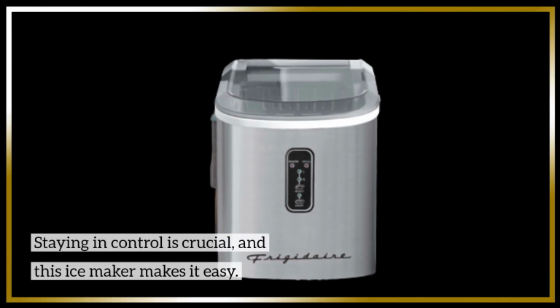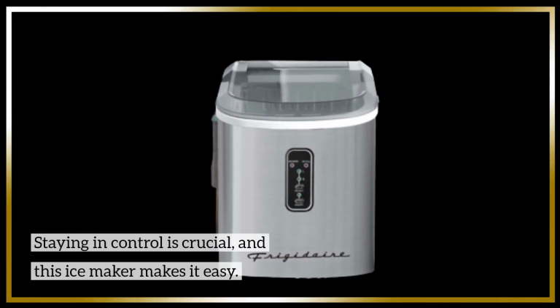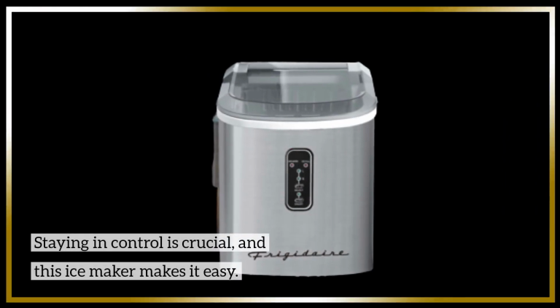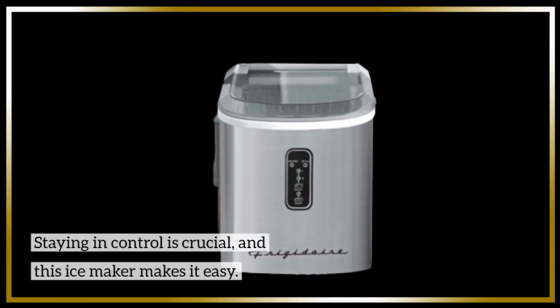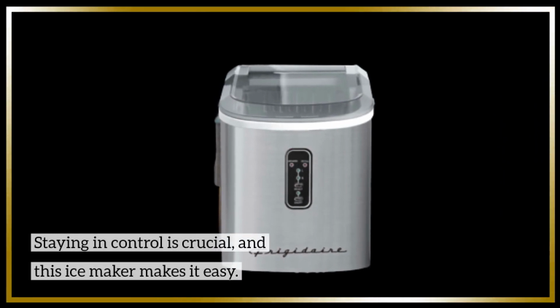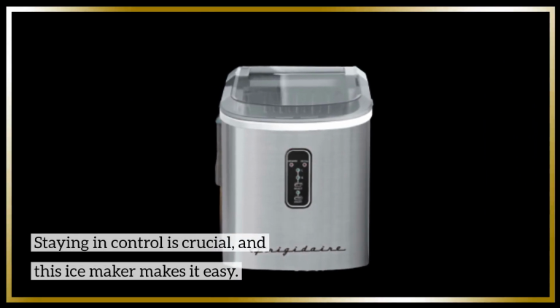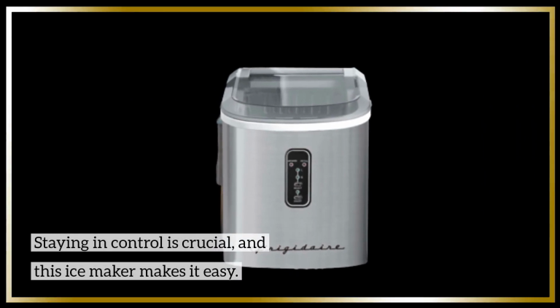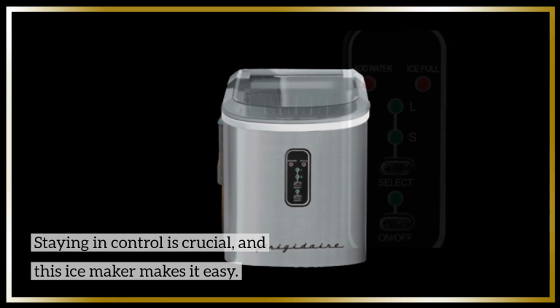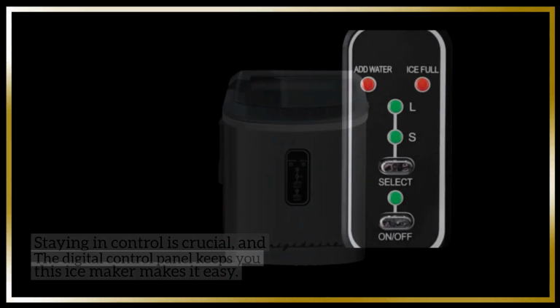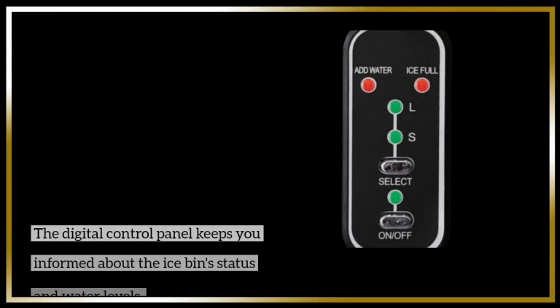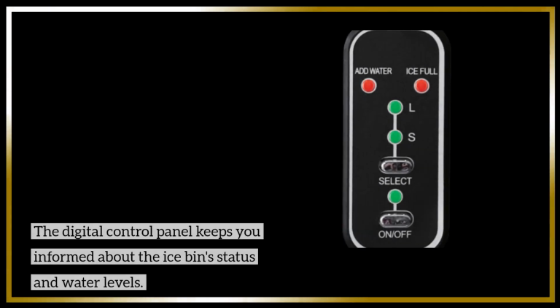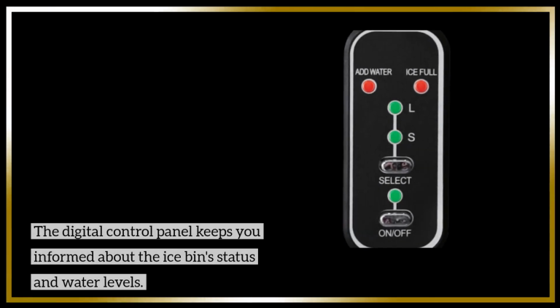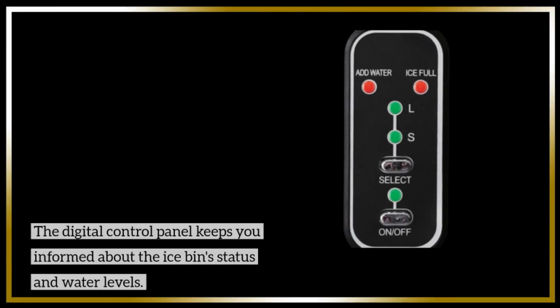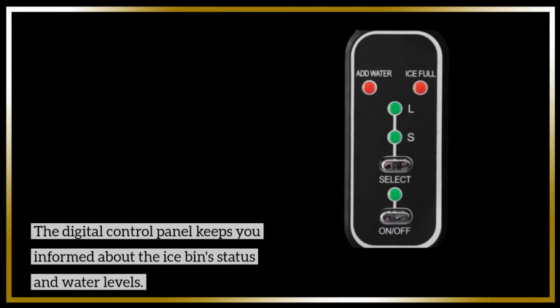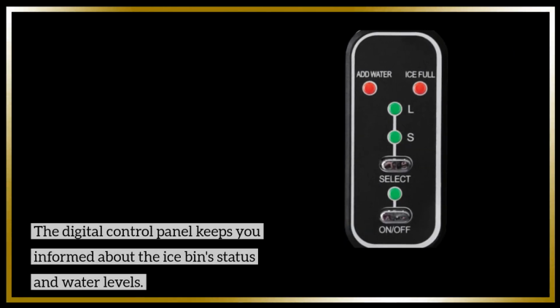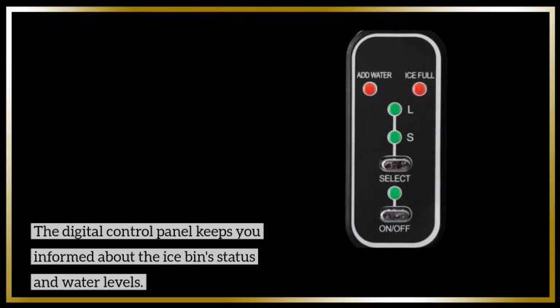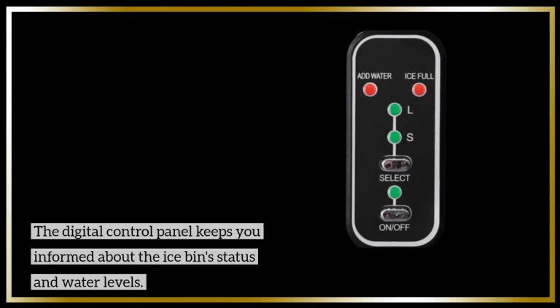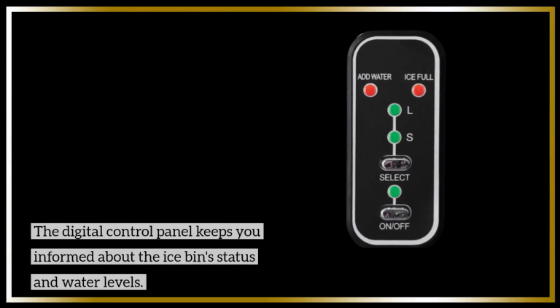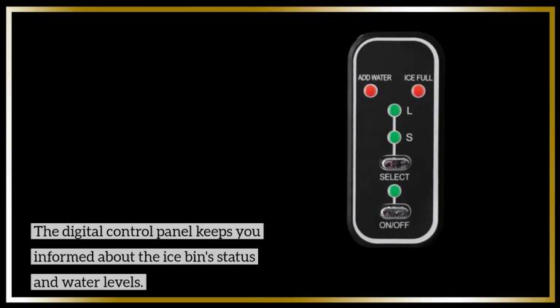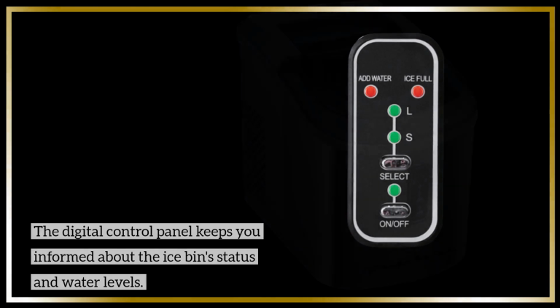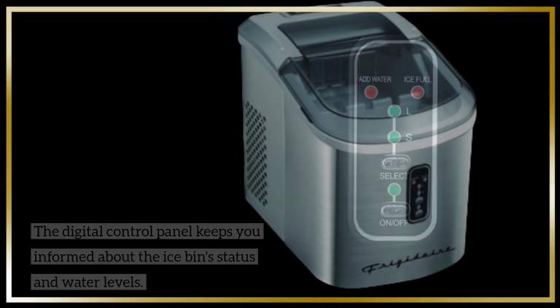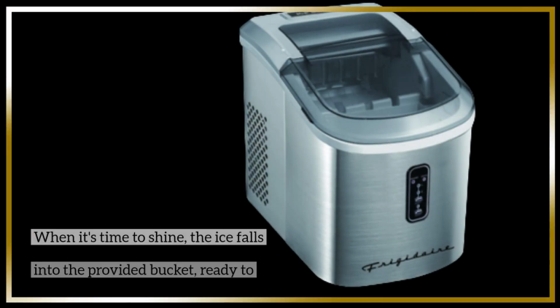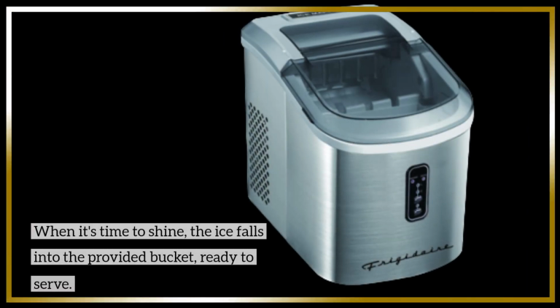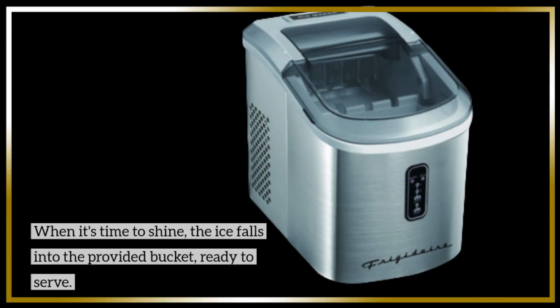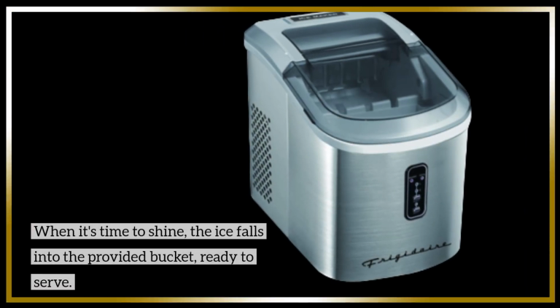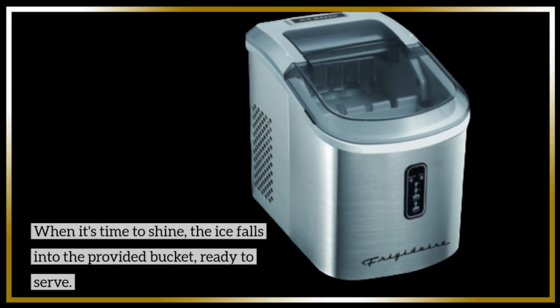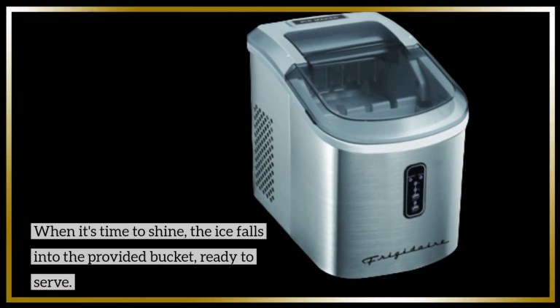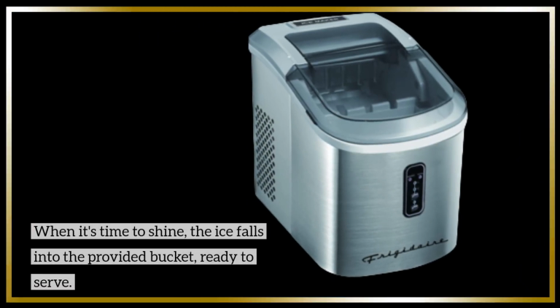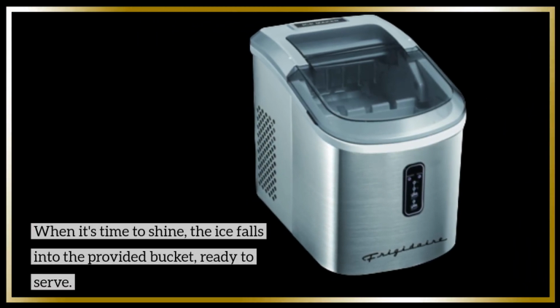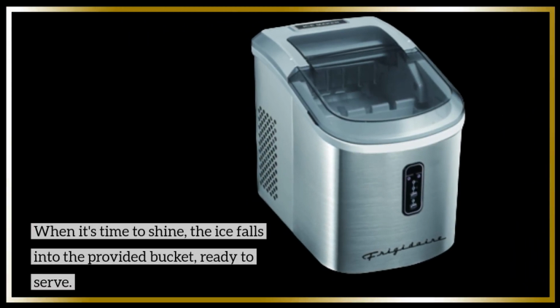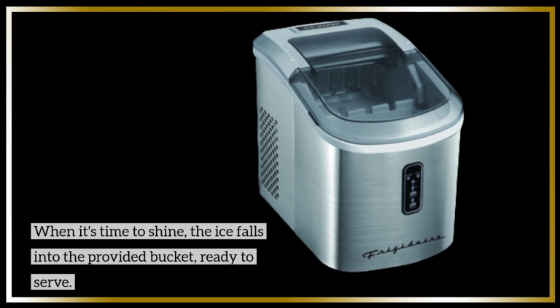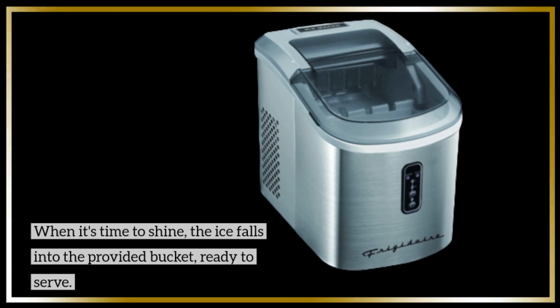Staying in control is crucial, and this ice-maker makes it easy. The digital control panel keeps you informed about the ice bin status and water levels. When it's time to shine, the ice falls into the provided bucket, ready to serve.